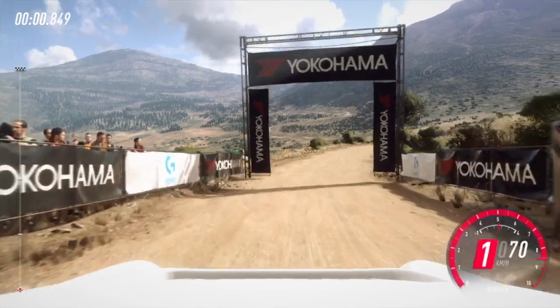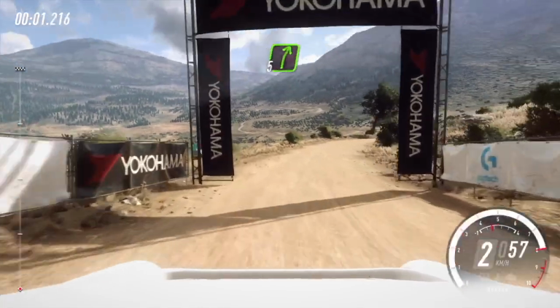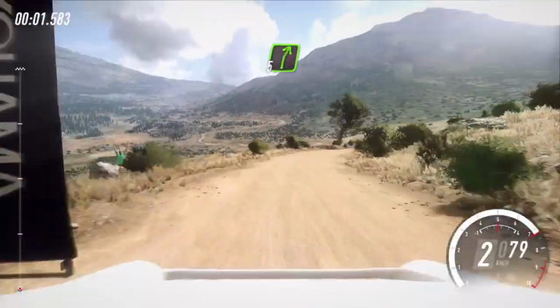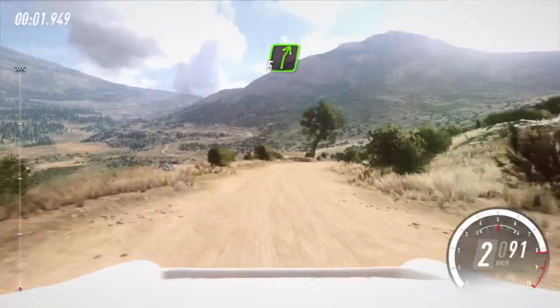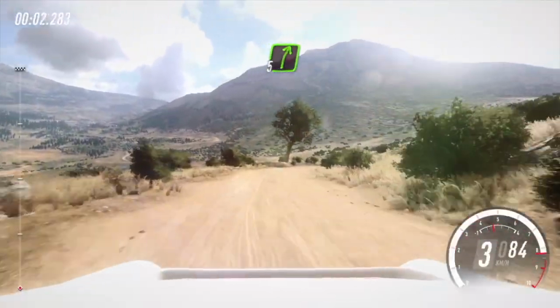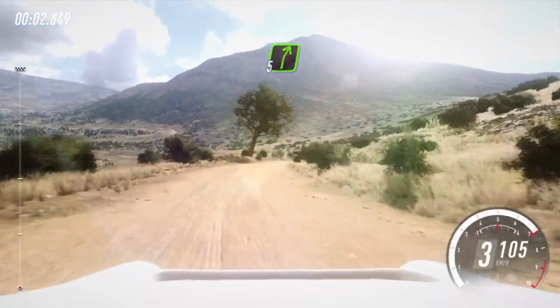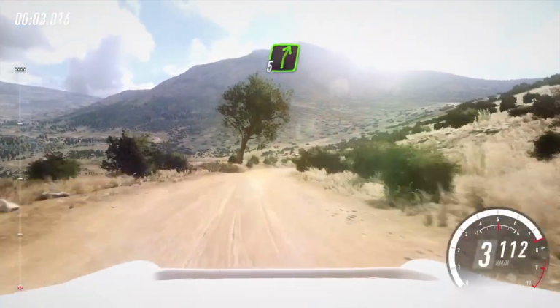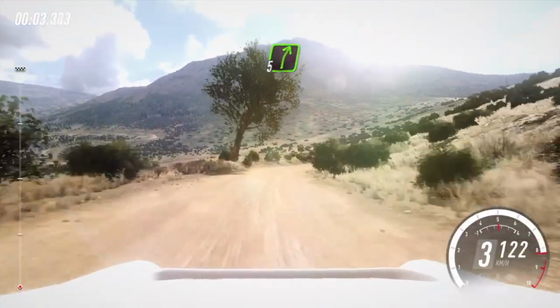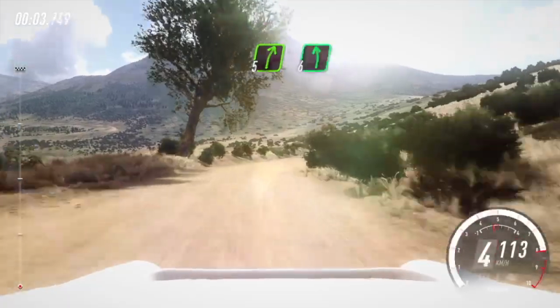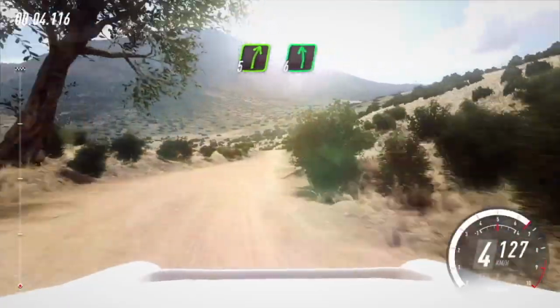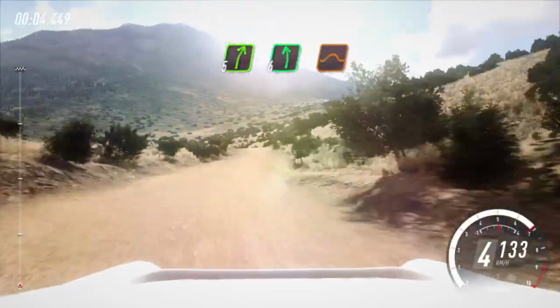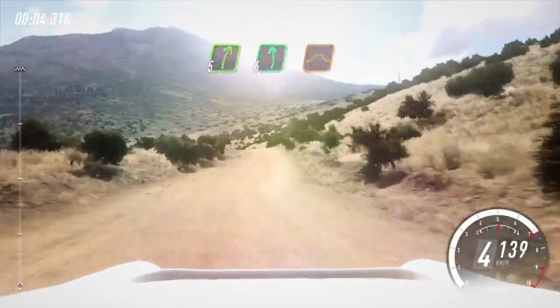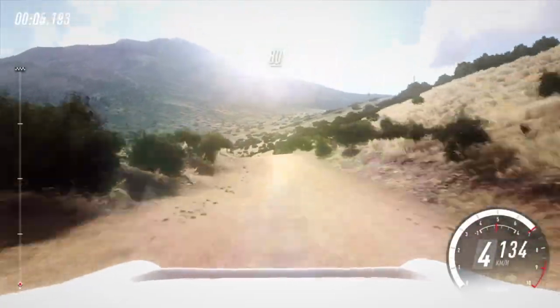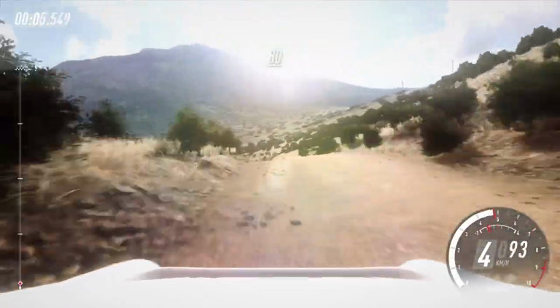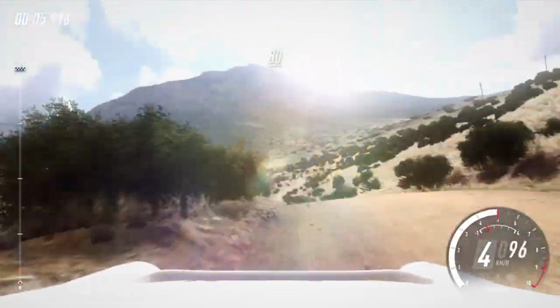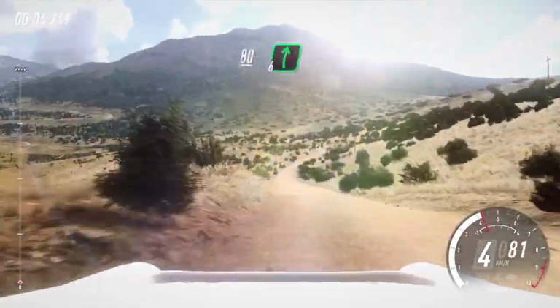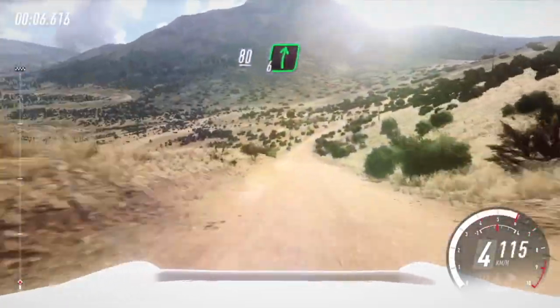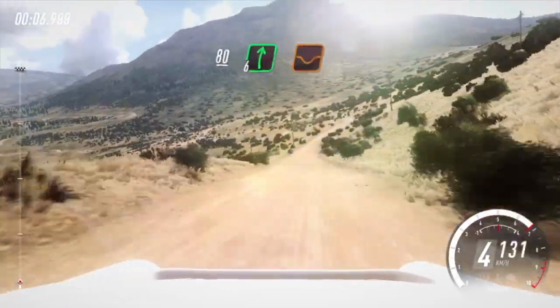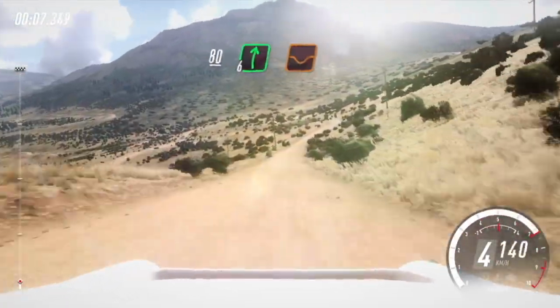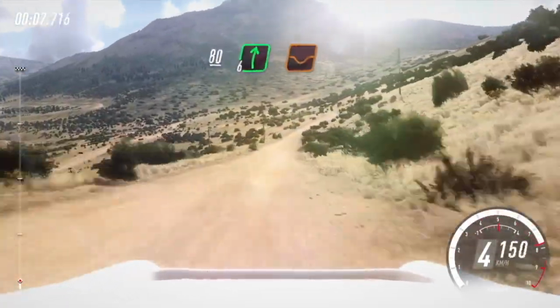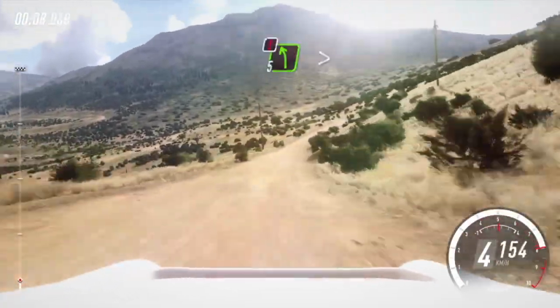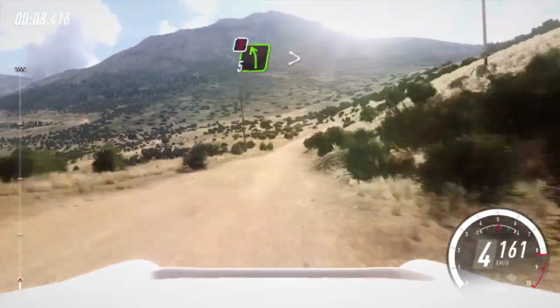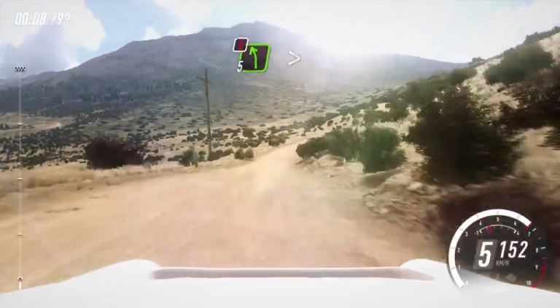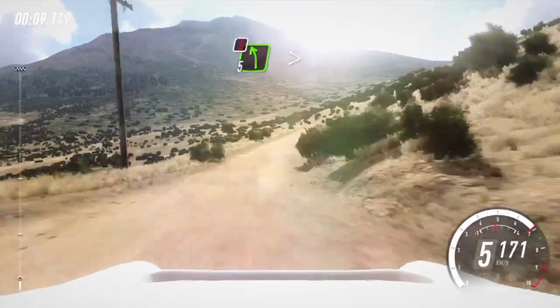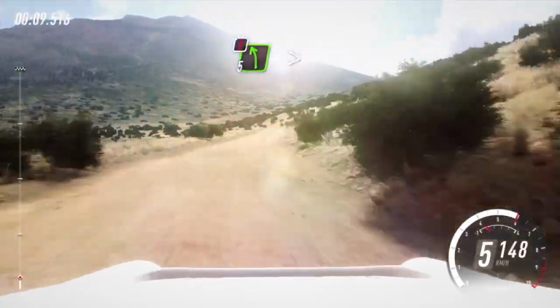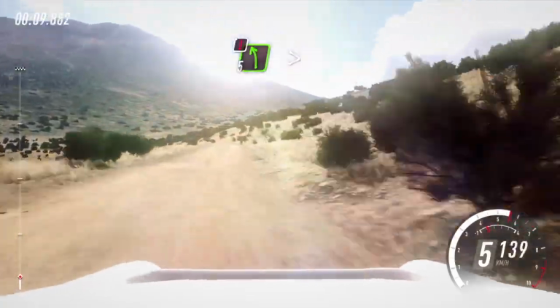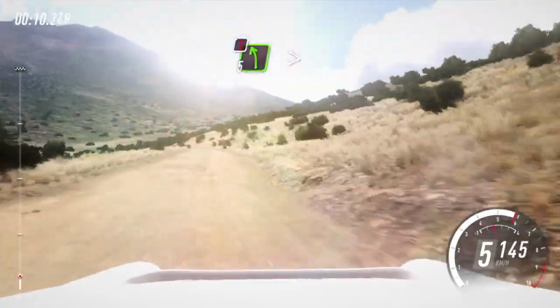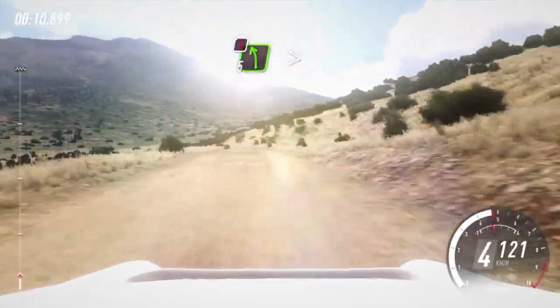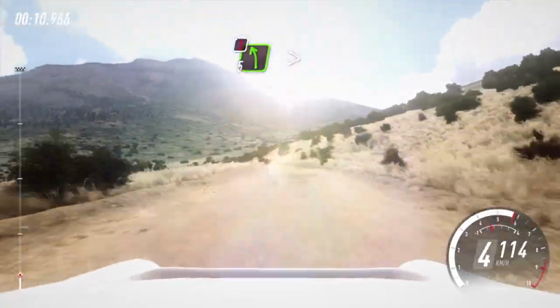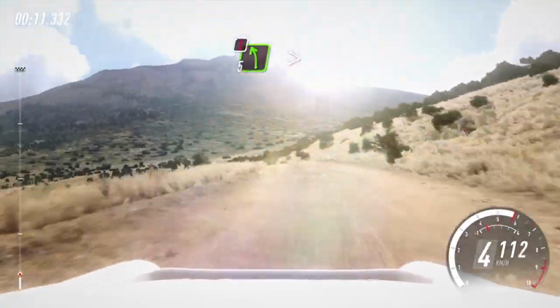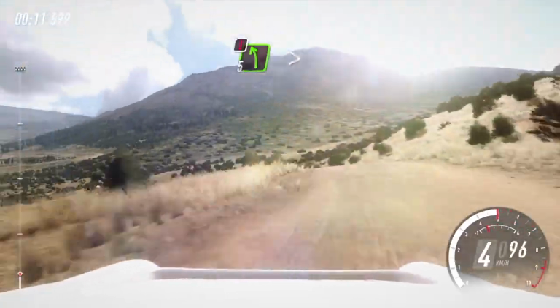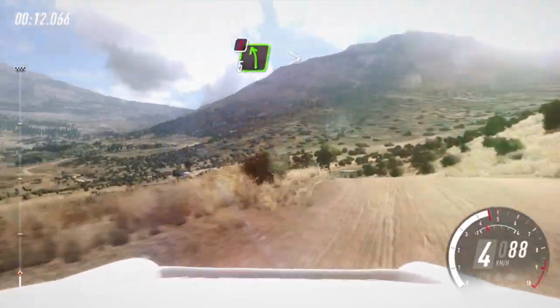And 5 right, very long, into 6 left of a jump. 80 downhill. 6 right of a dip, into caution. 5 left long, tightens of a crest.